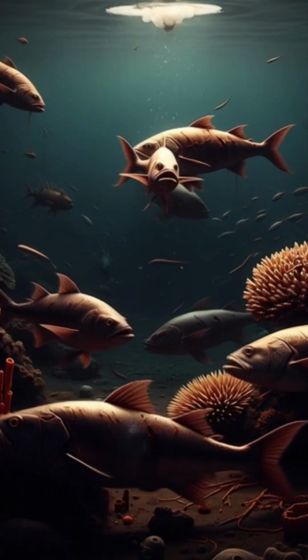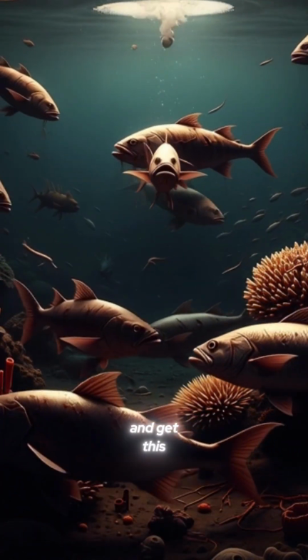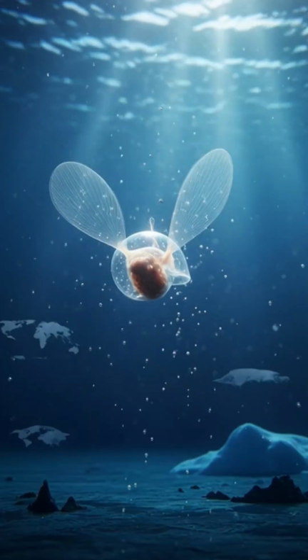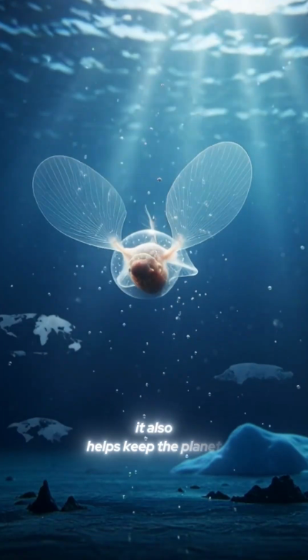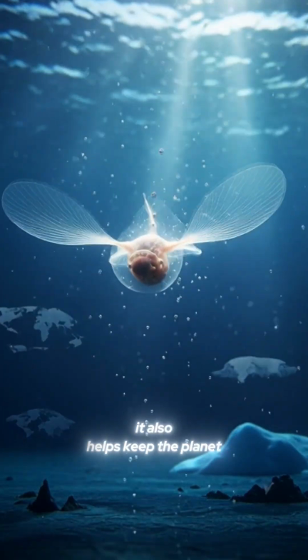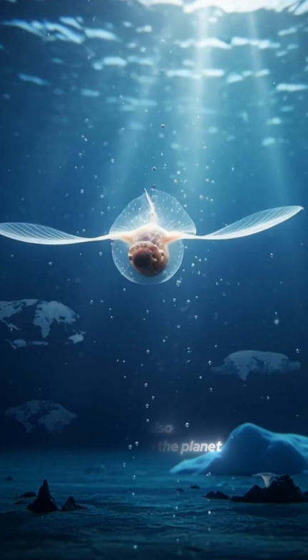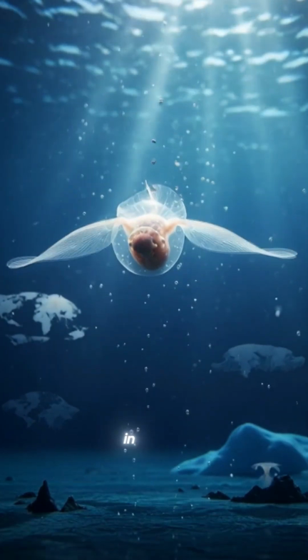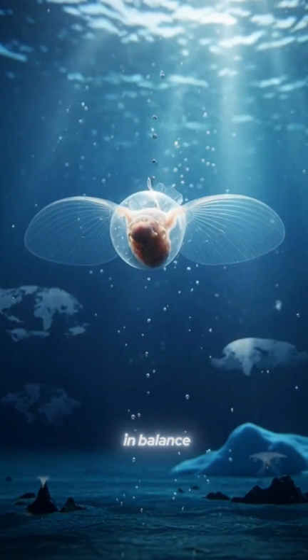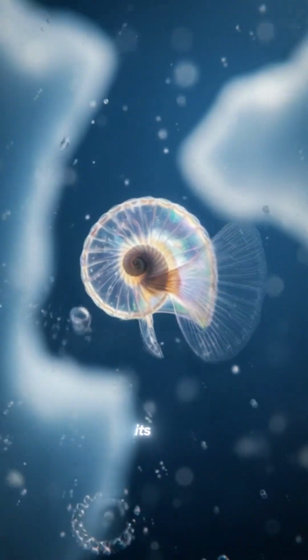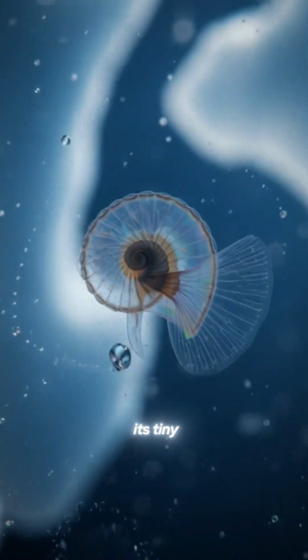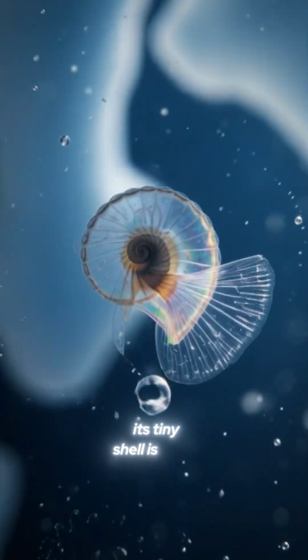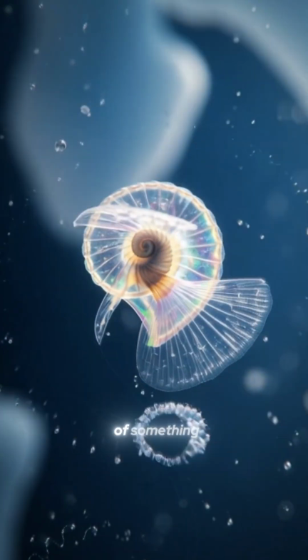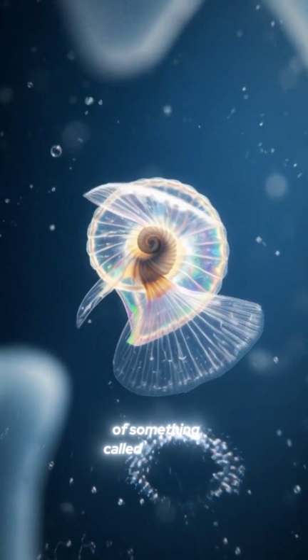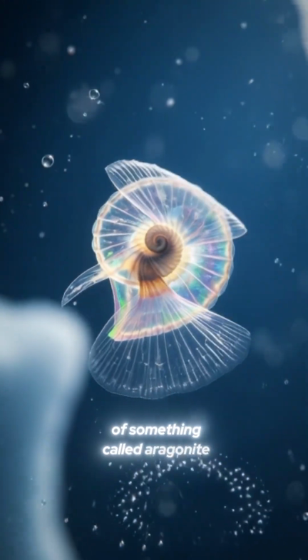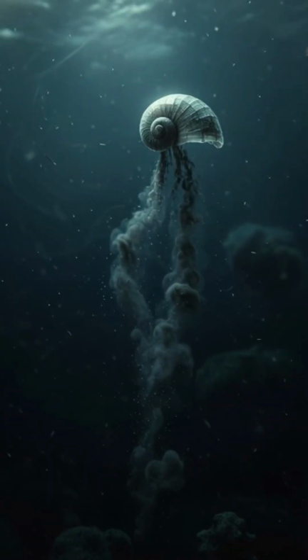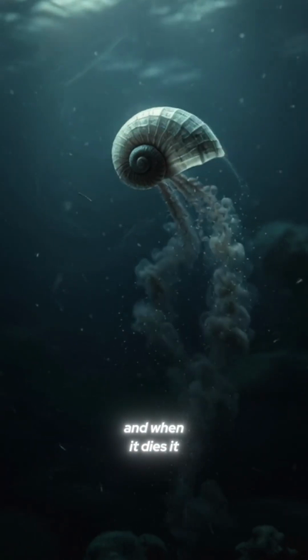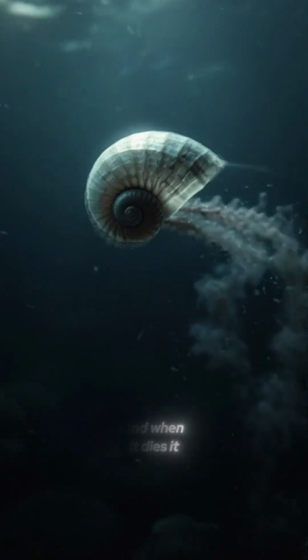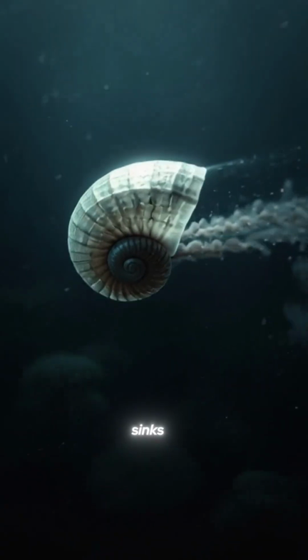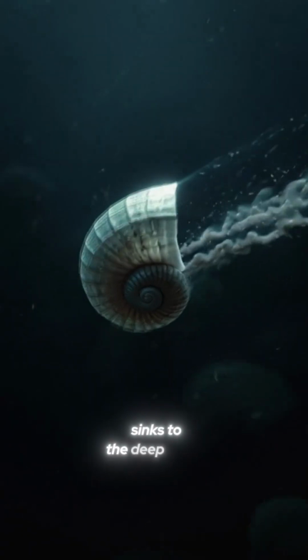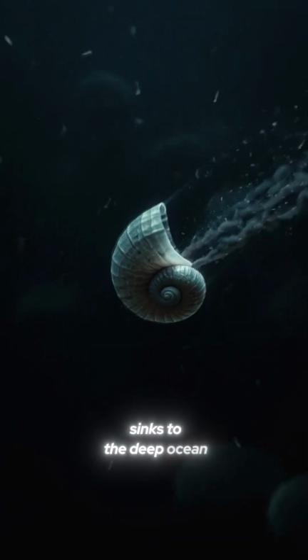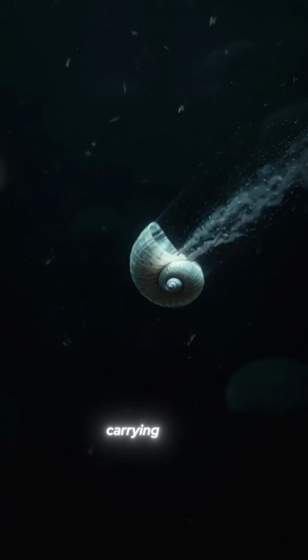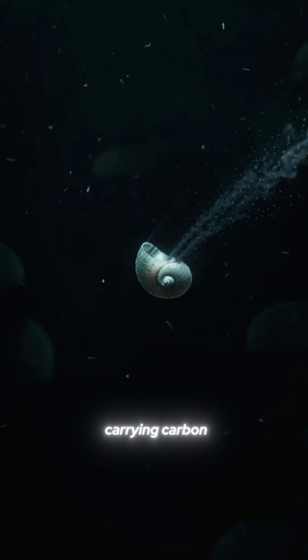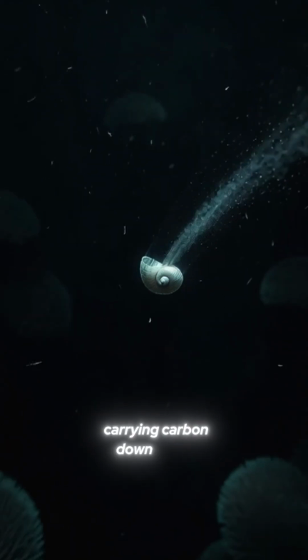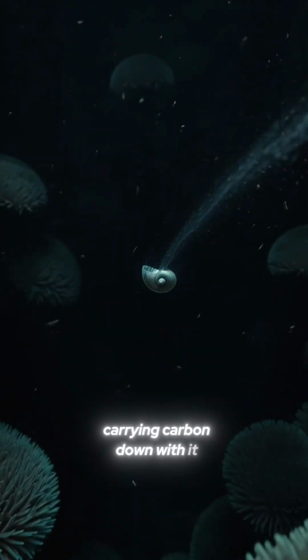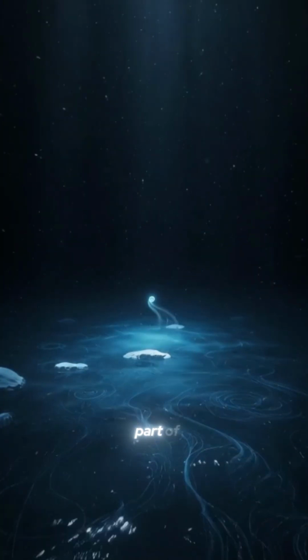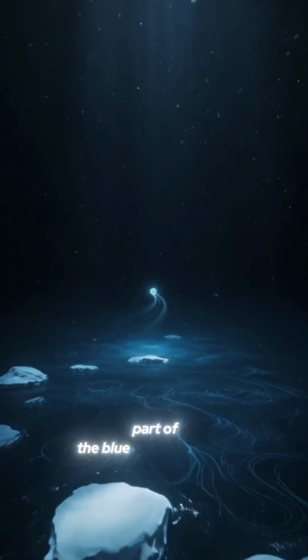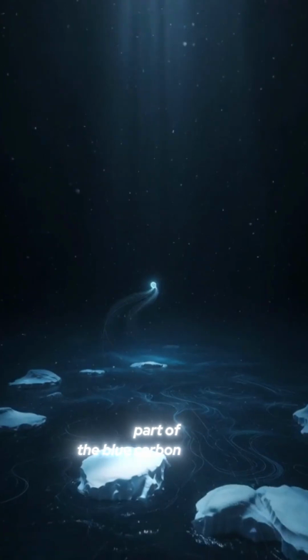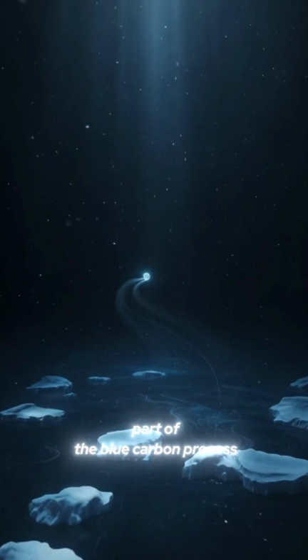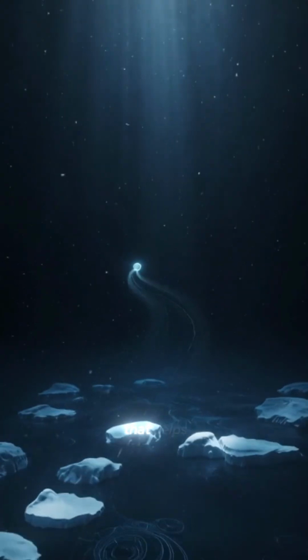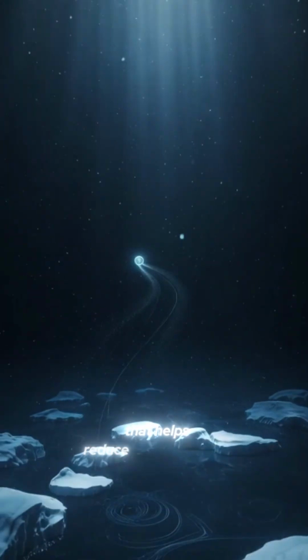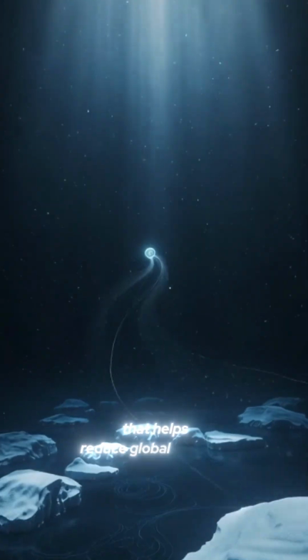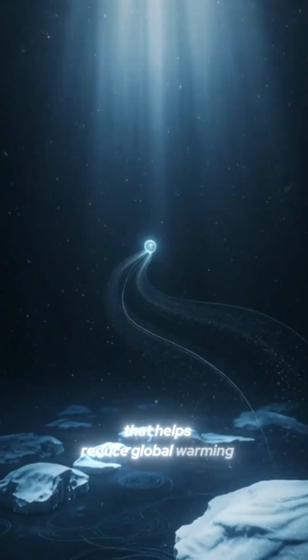And get this — it also helps keep the planet in balance. Its tiny shell is made of something called aragonite, and when it dies, it sinks to the deep ocean, carrying carbon down with it. It's part of the blue carbon process that helps reduce global warming.